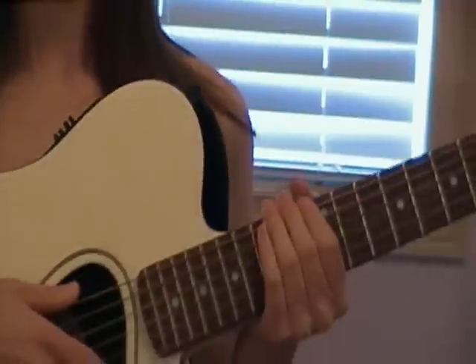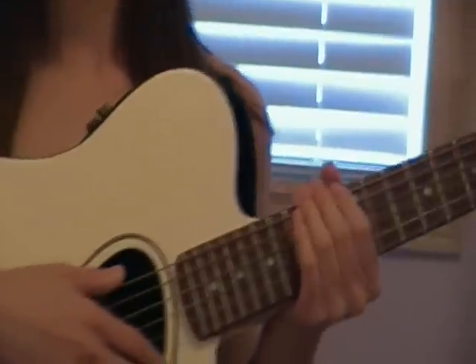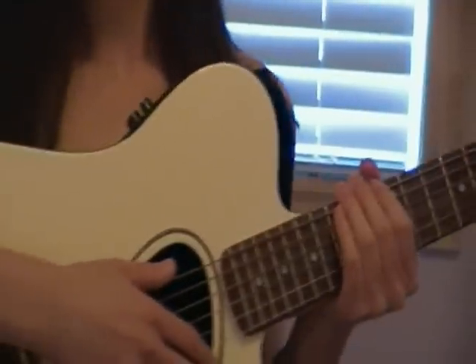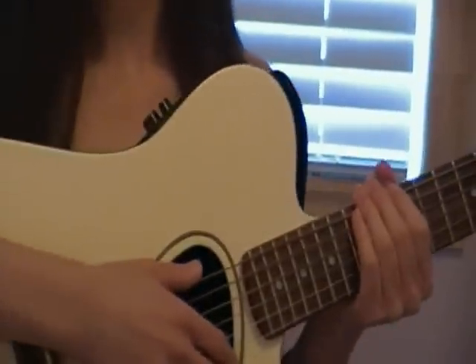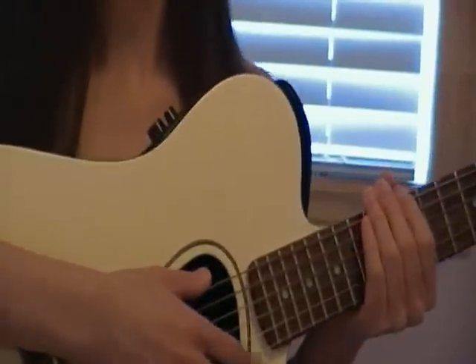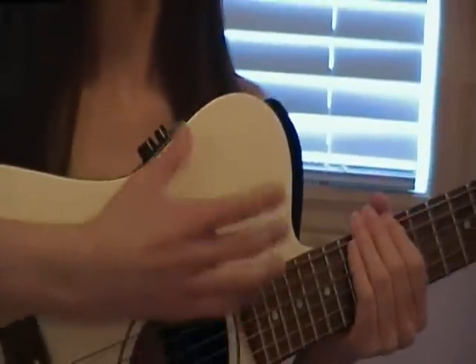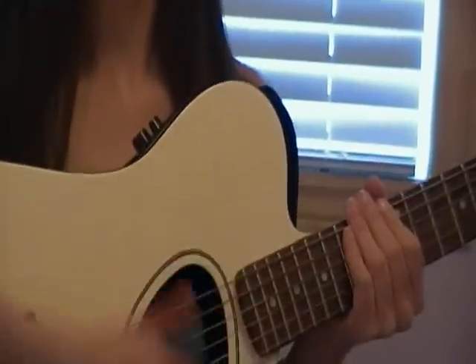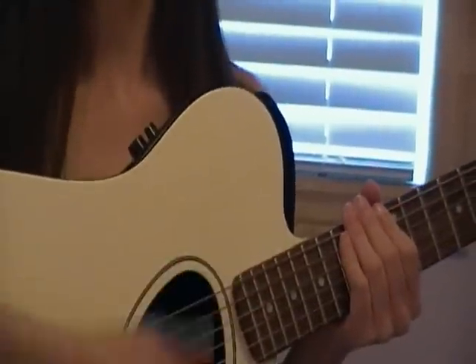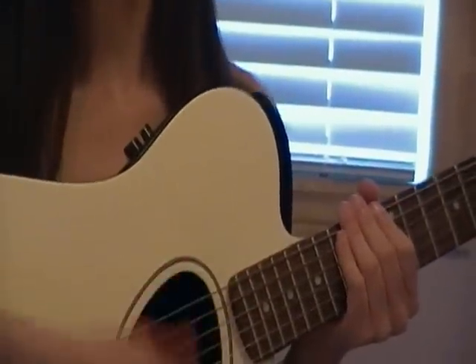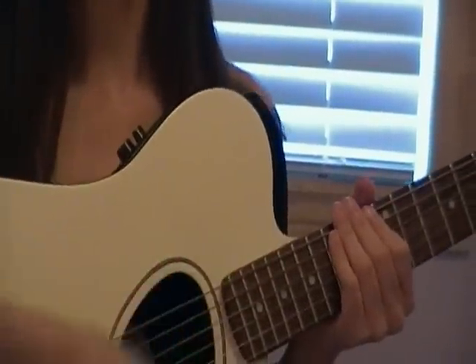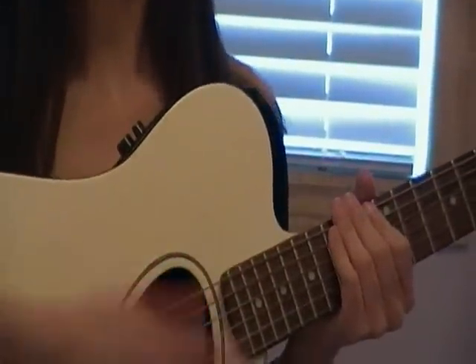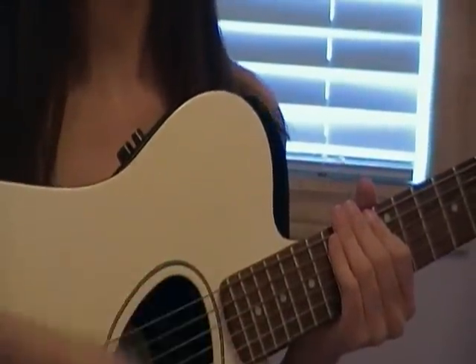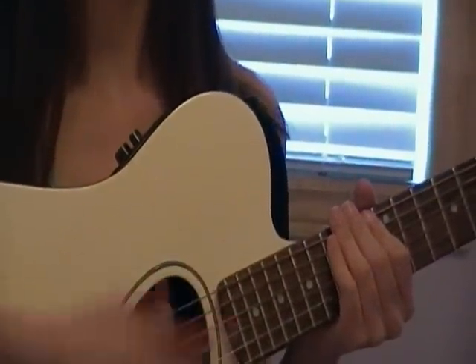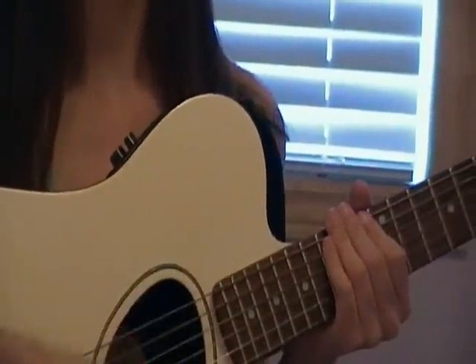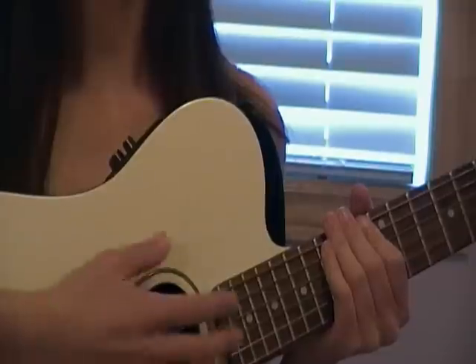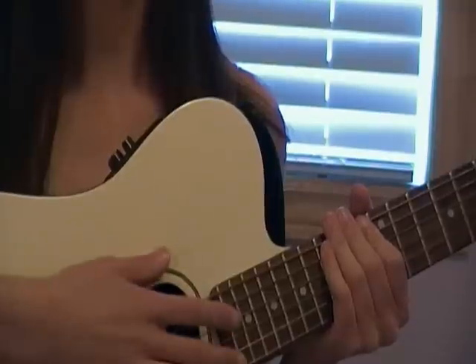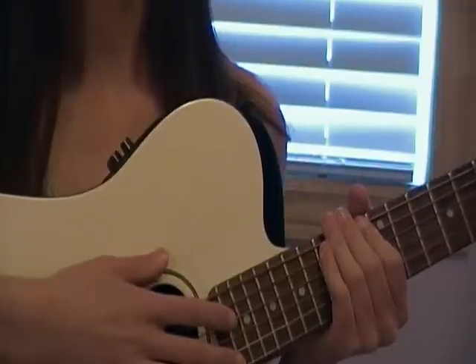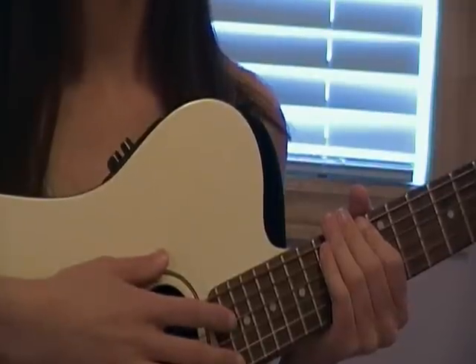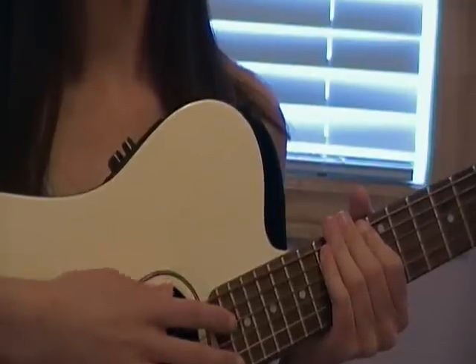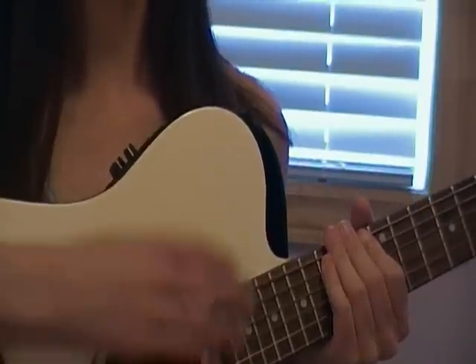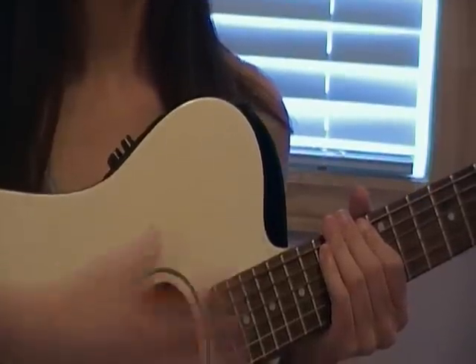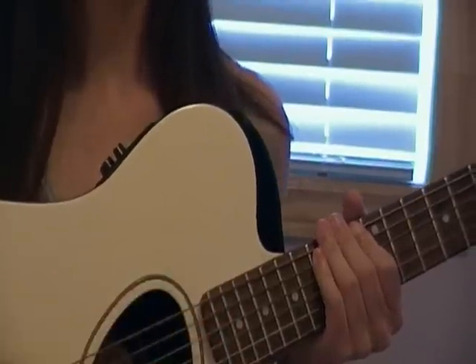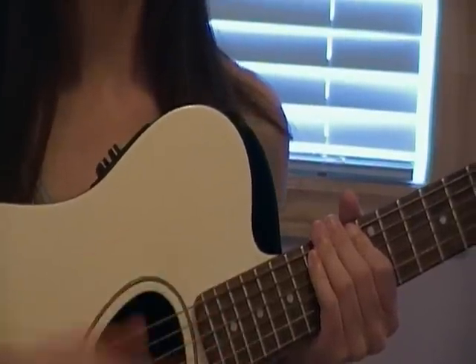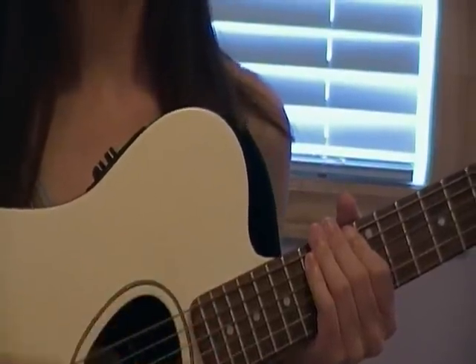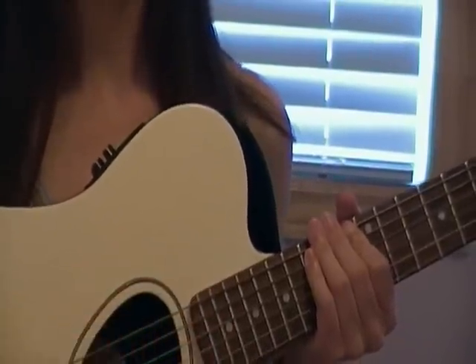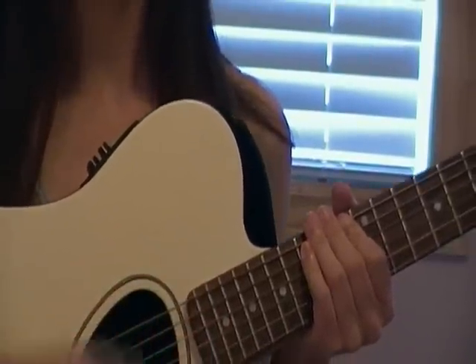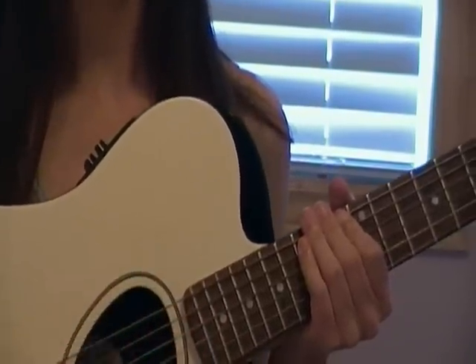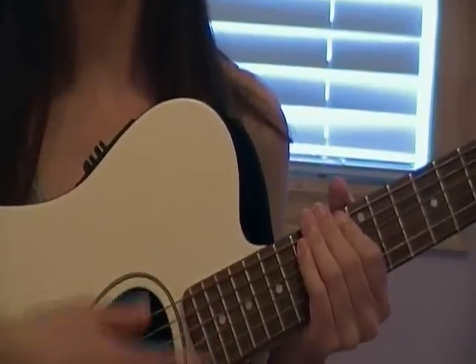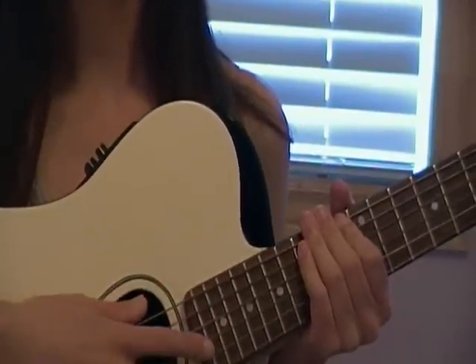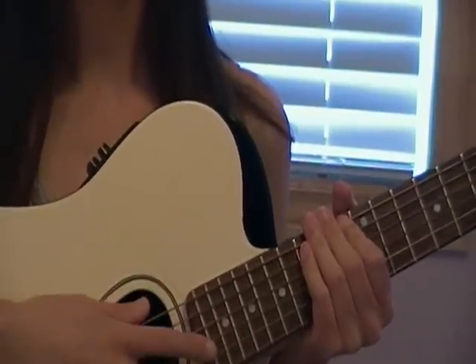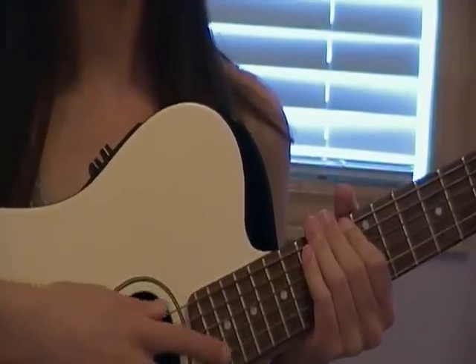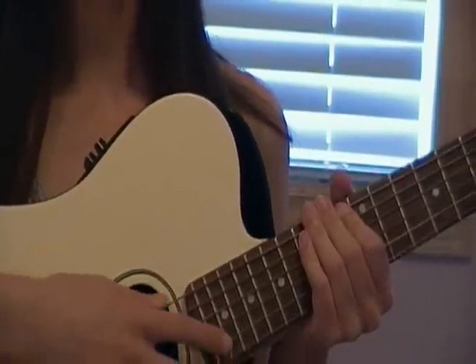The strum pattern is just going to be down, down, up, up, down, up for the G; and down, down, up, up, down, up for the D.